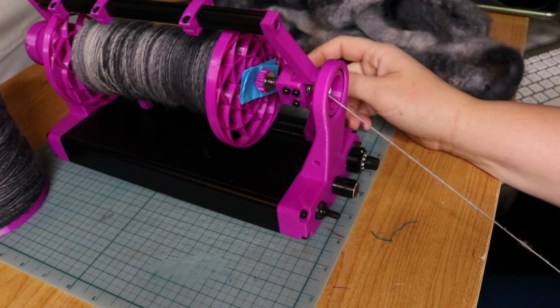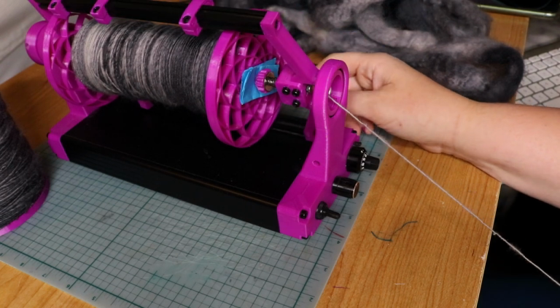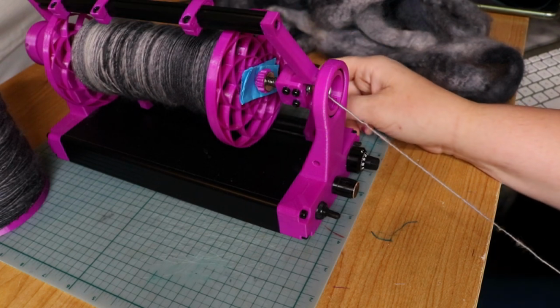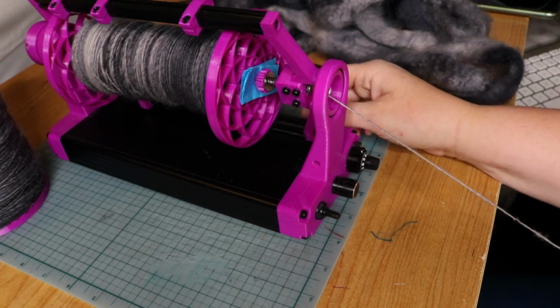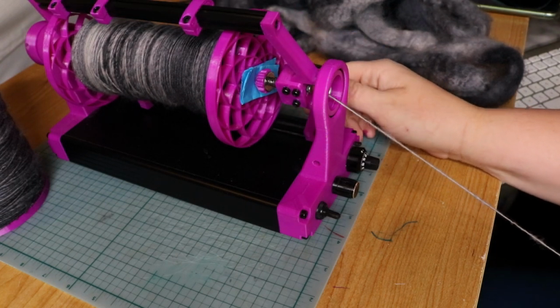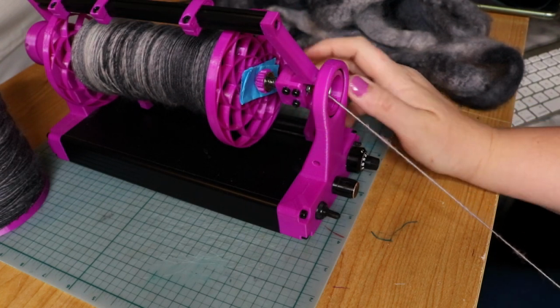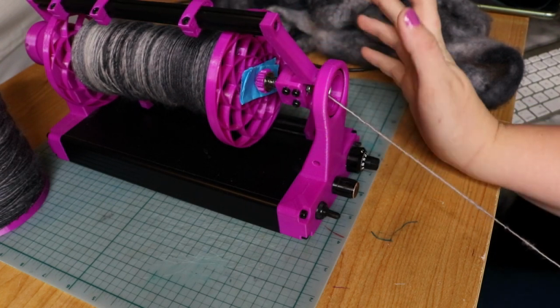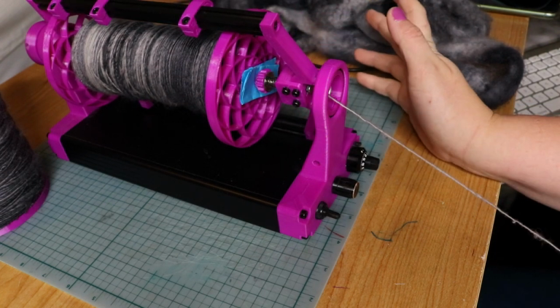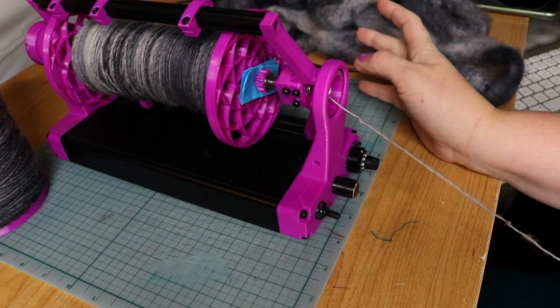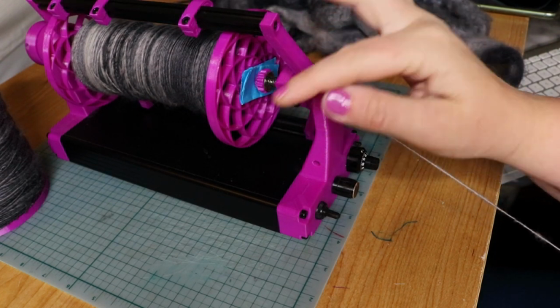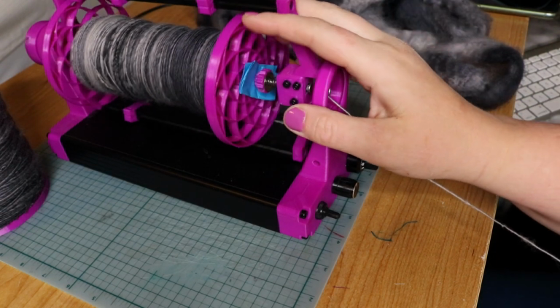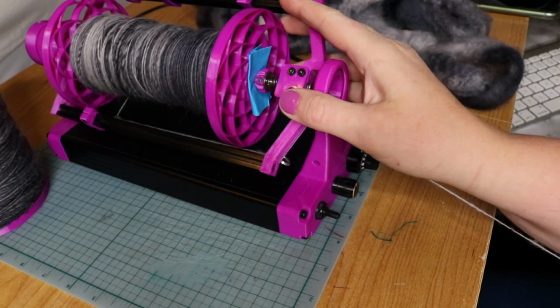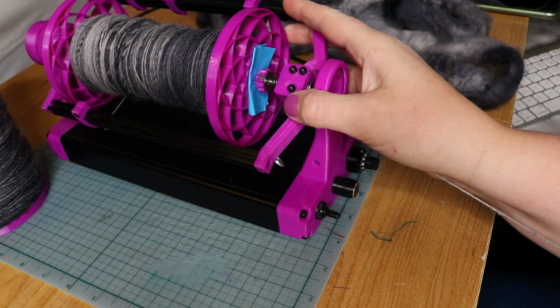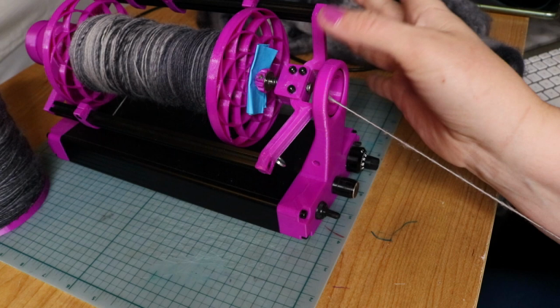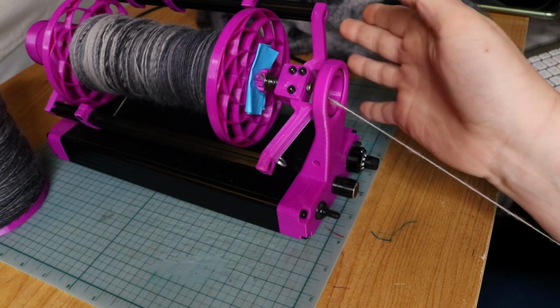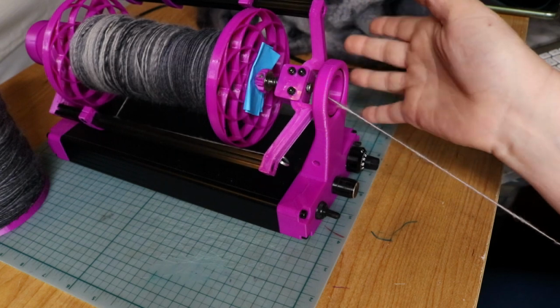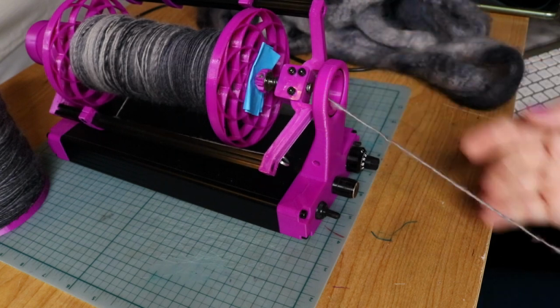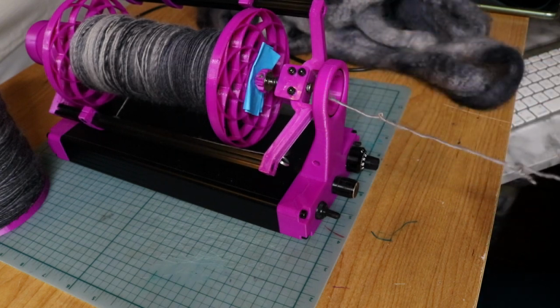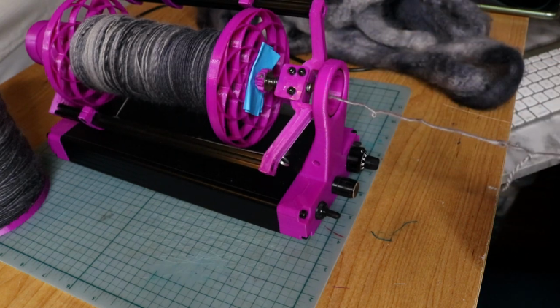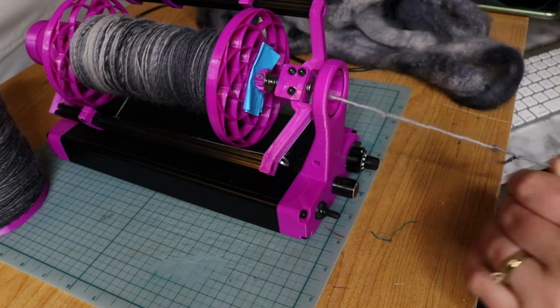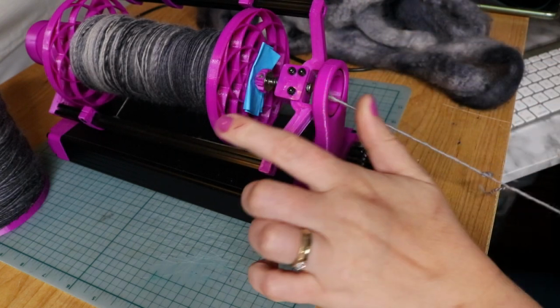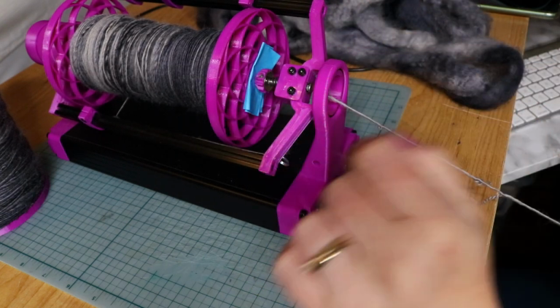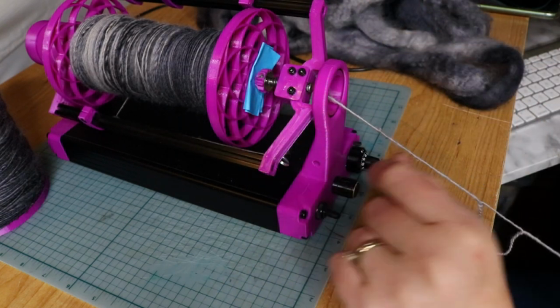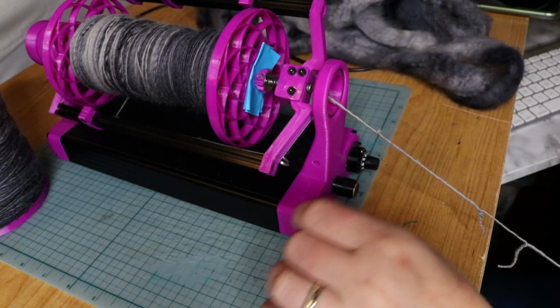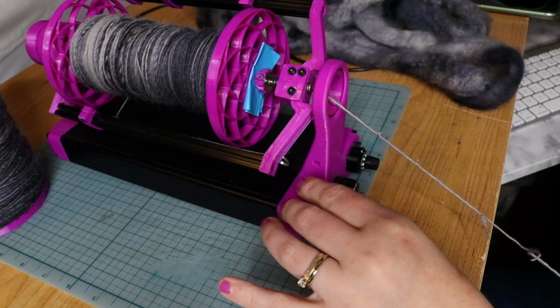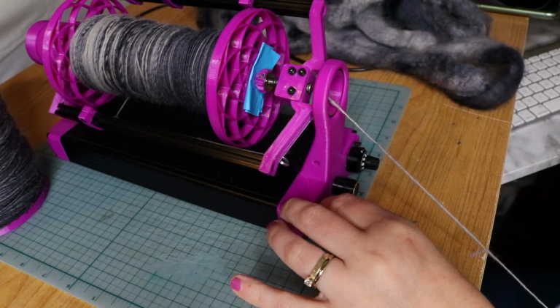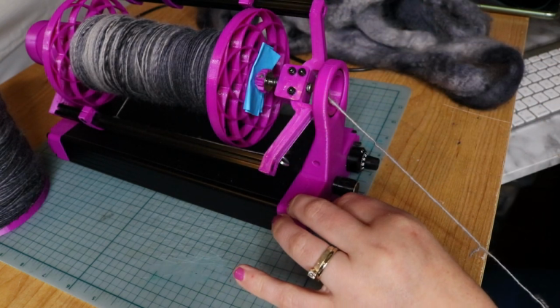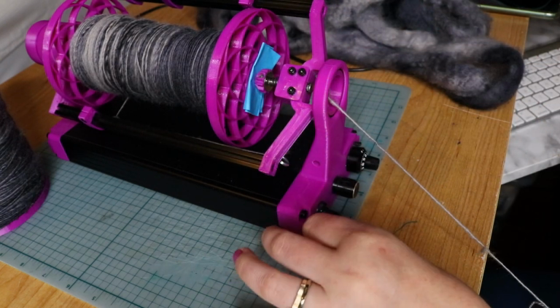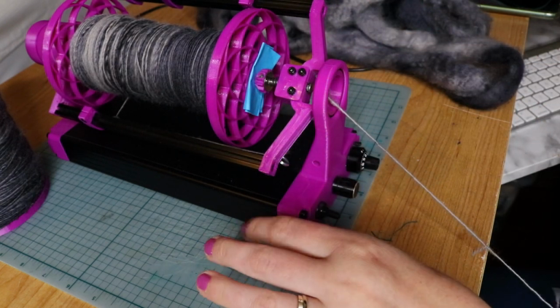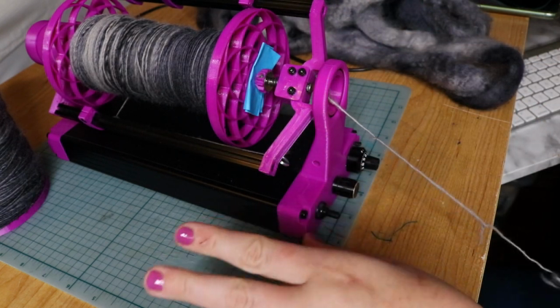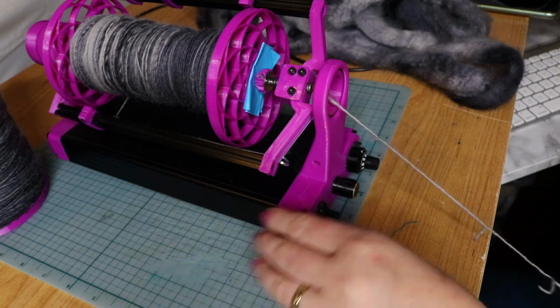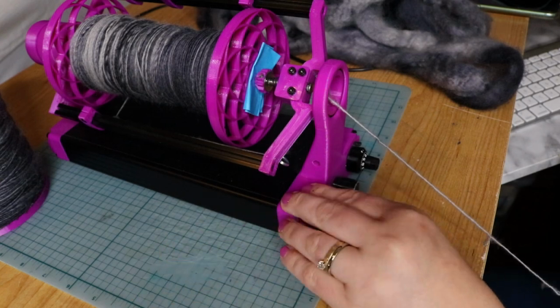Hi there everybody, it's Kendra here. I thought I'd do something a little different today and do a bit of a spin with me. I thought we'd chat and do some spinning and I'll tell you a little bit about what I'm working on.